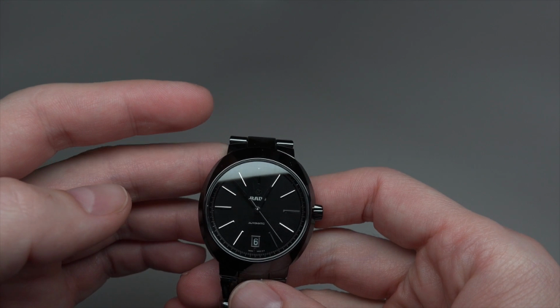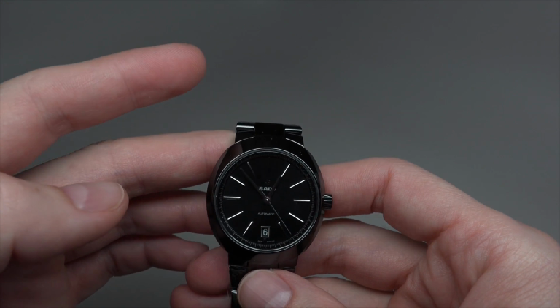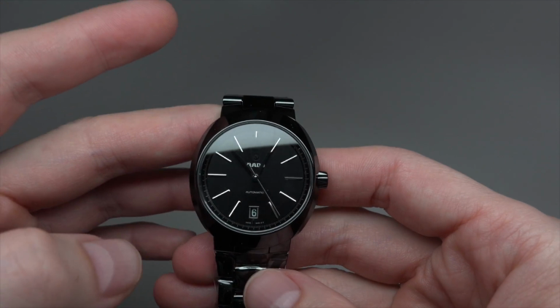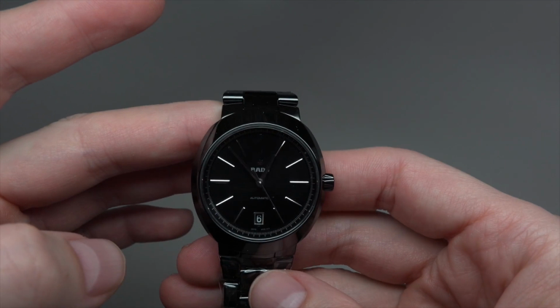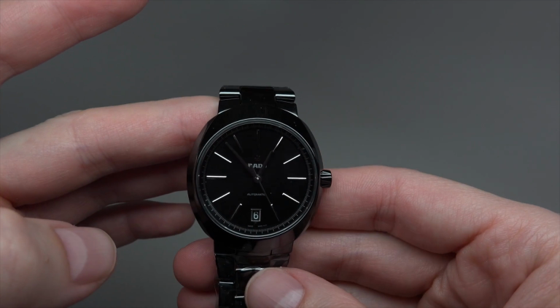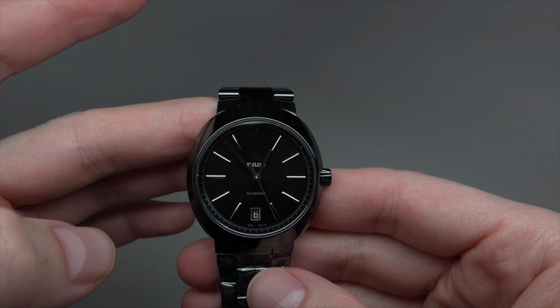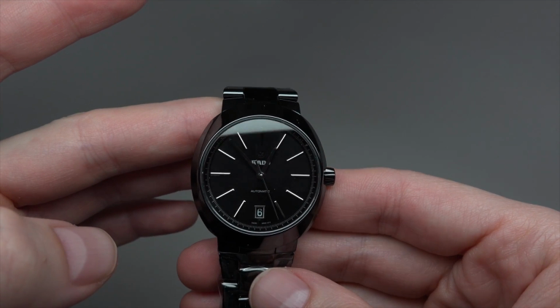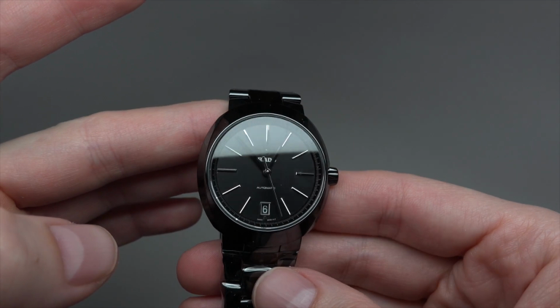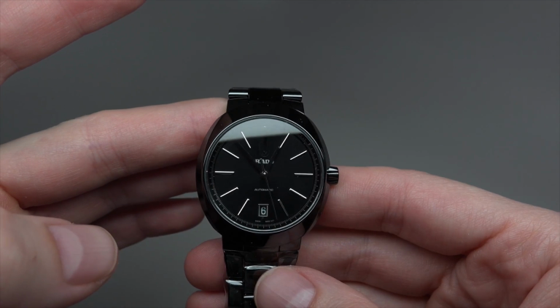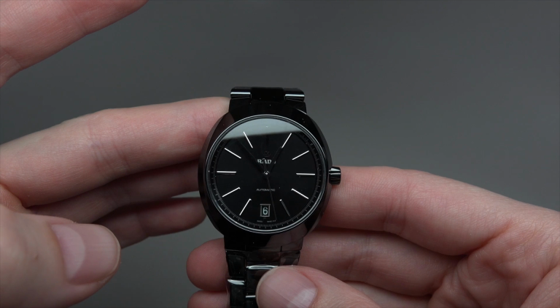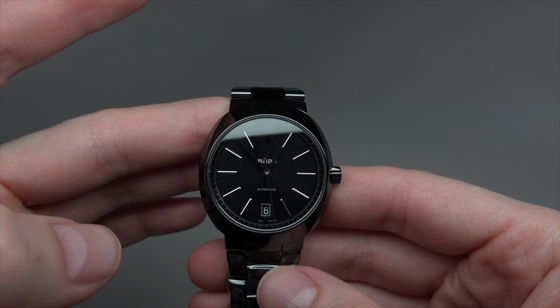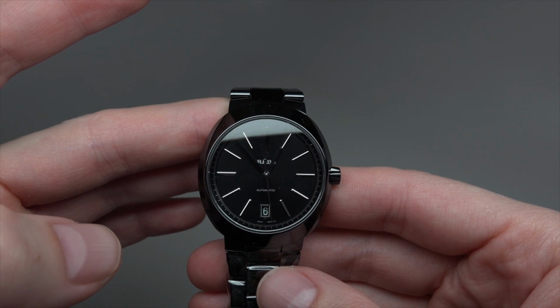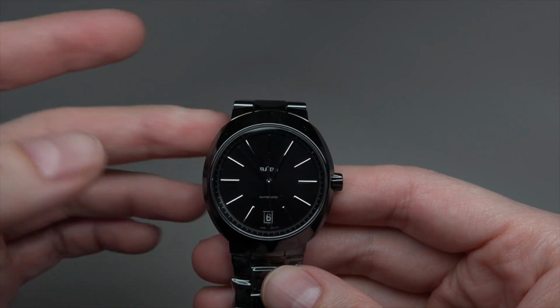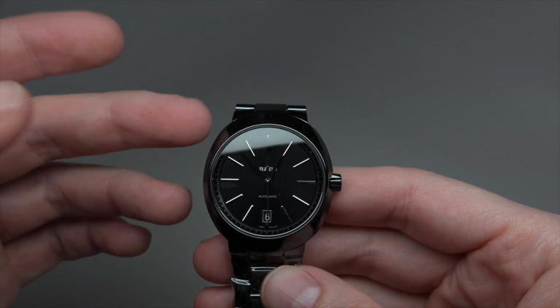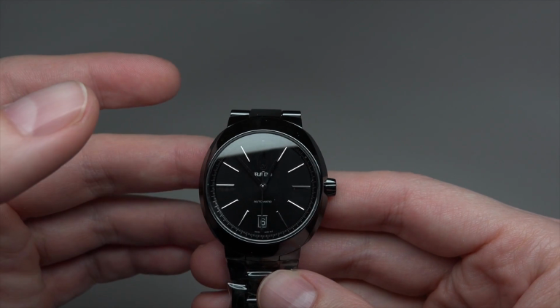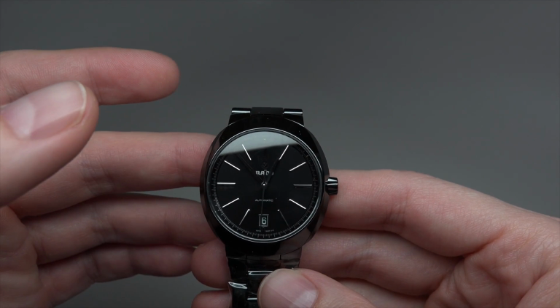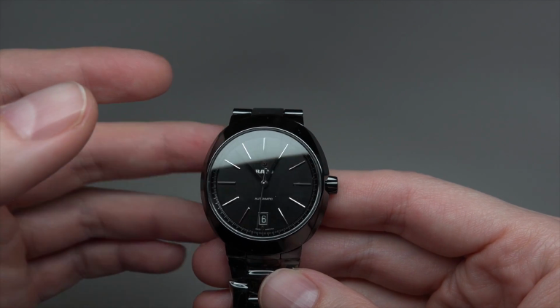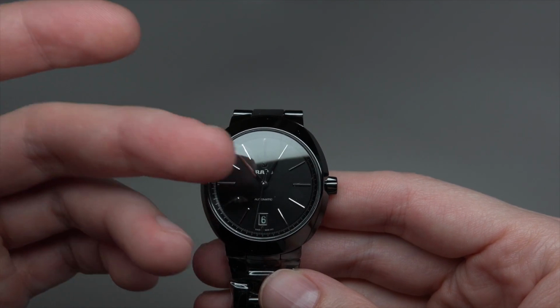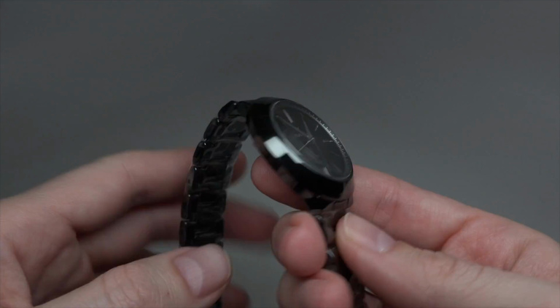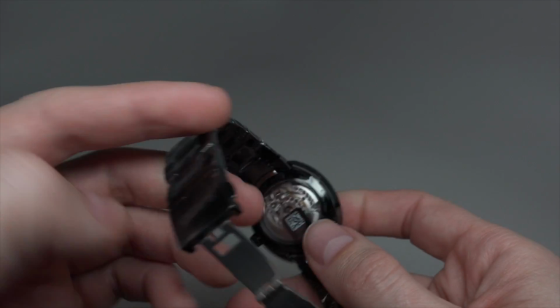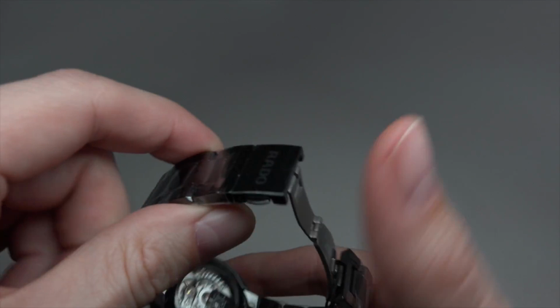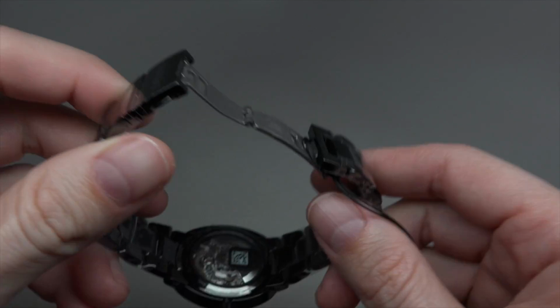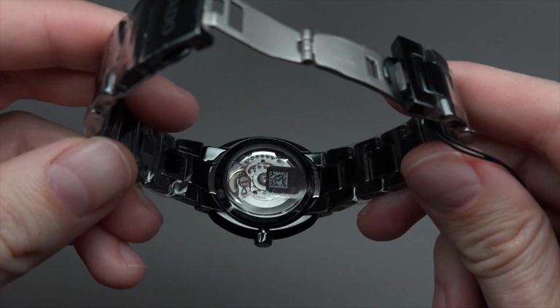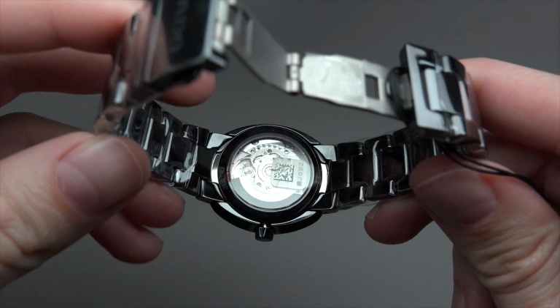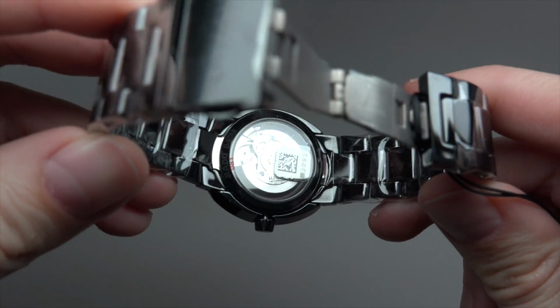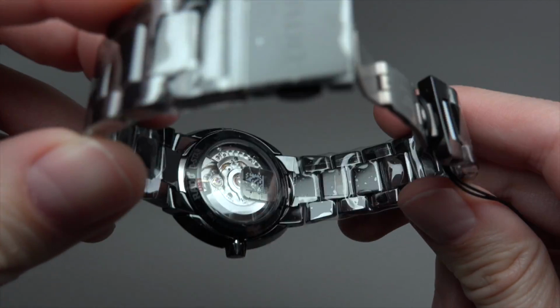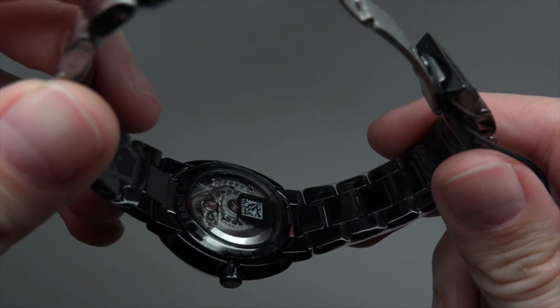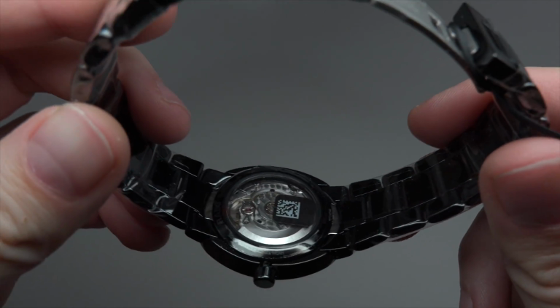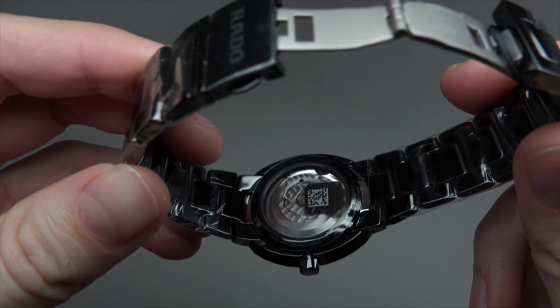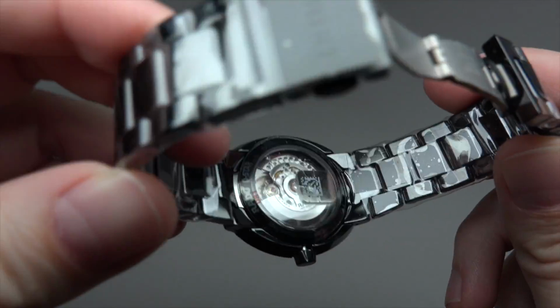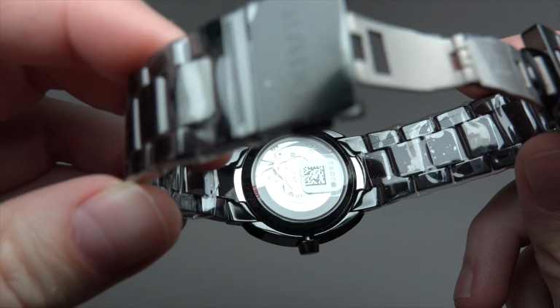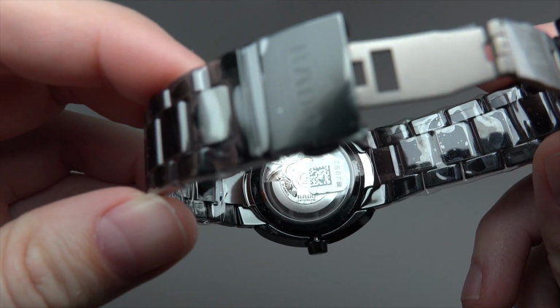Water resistant 100 meters or 330 feet. It has a sapphire crystal, scratch resistant. It's an open back — you can see the movement.